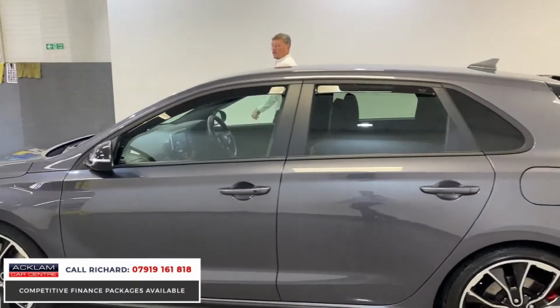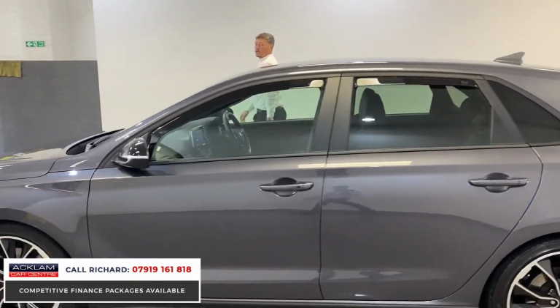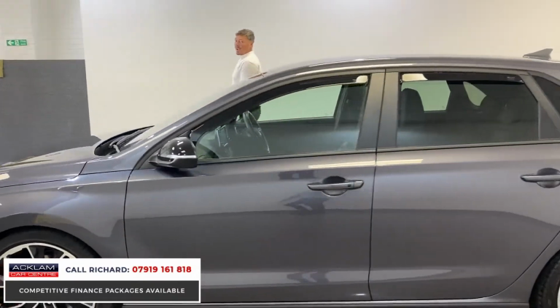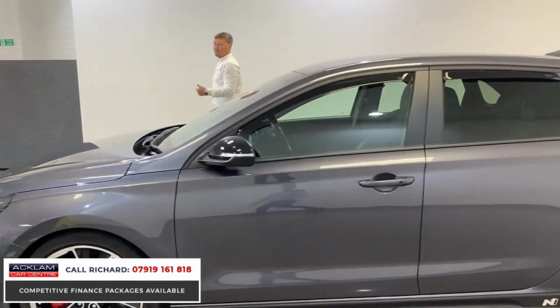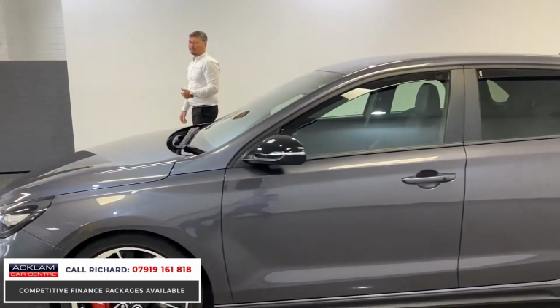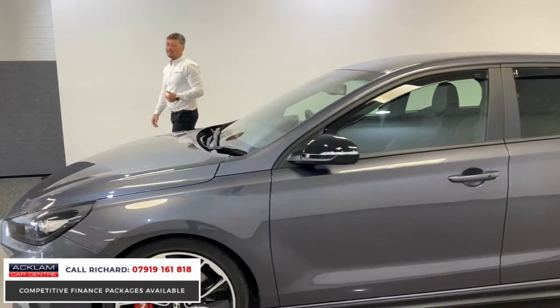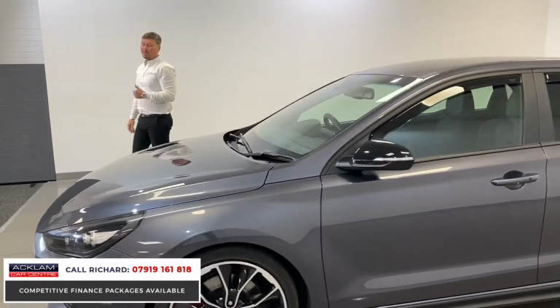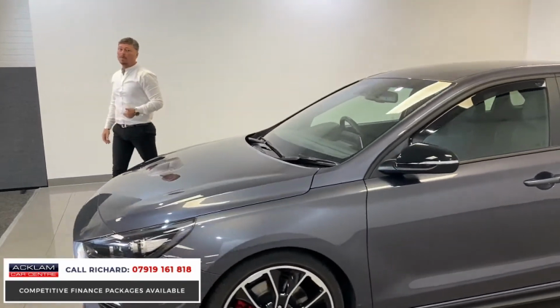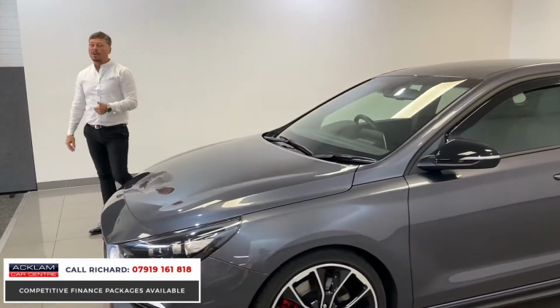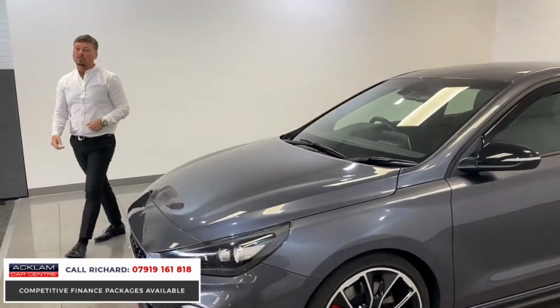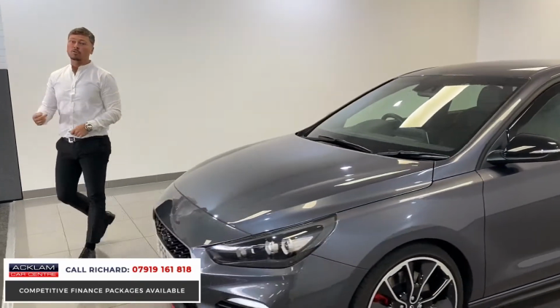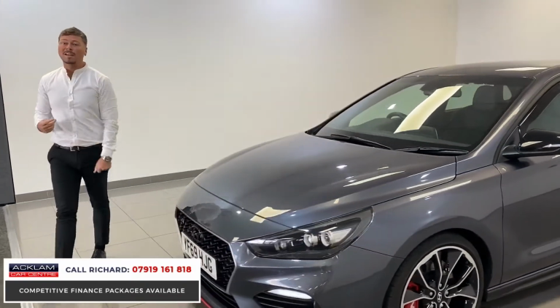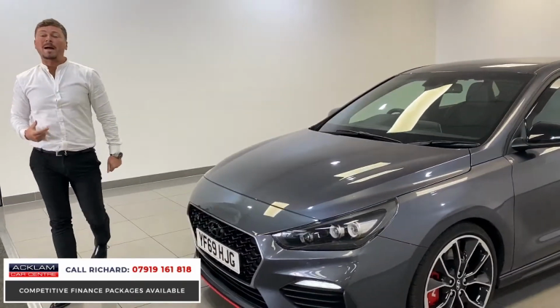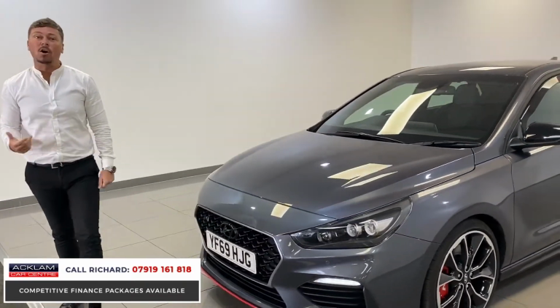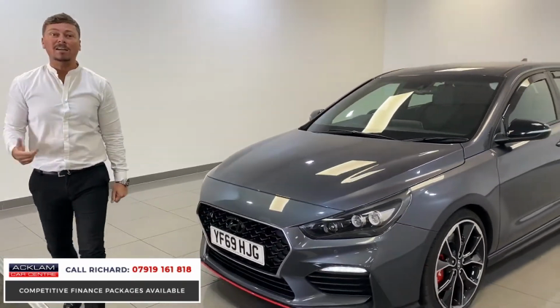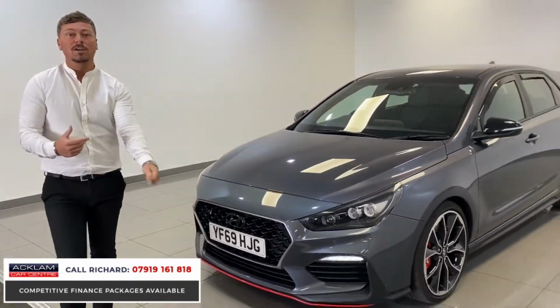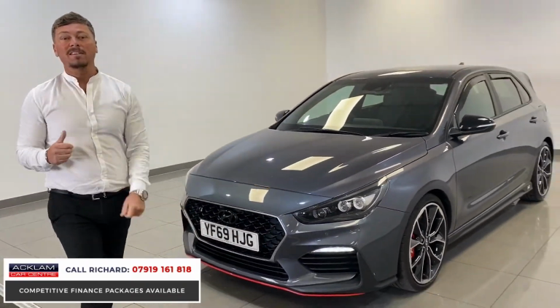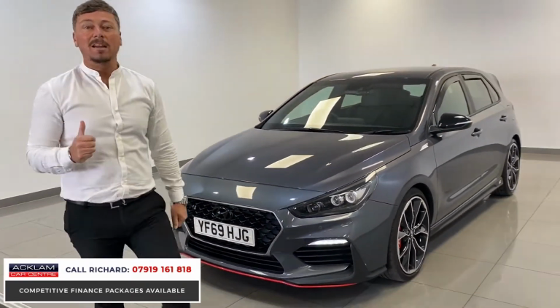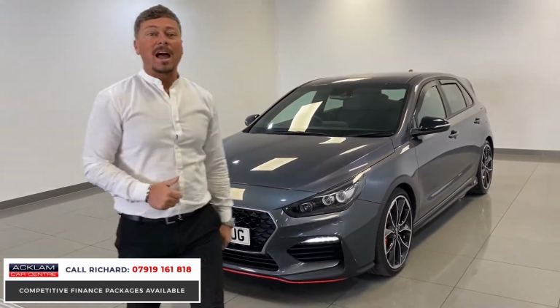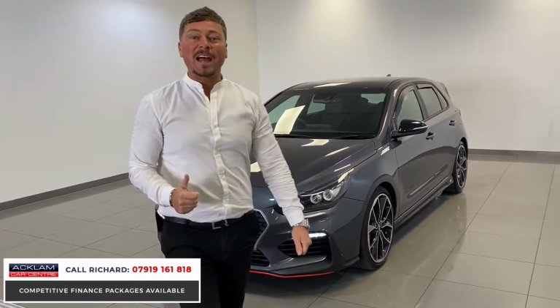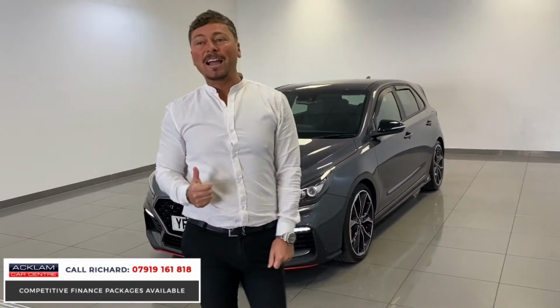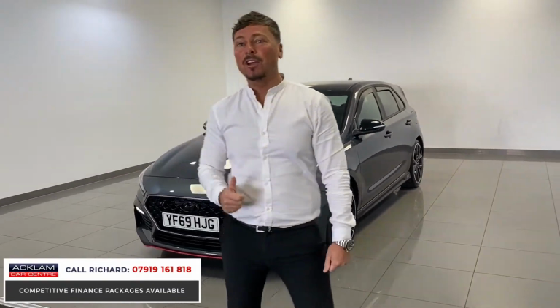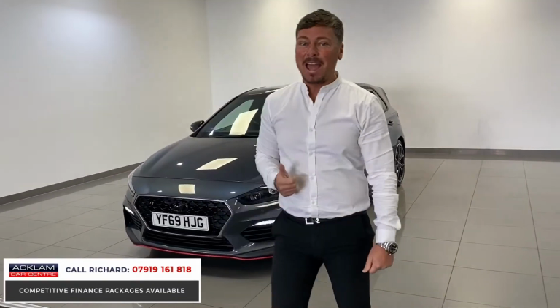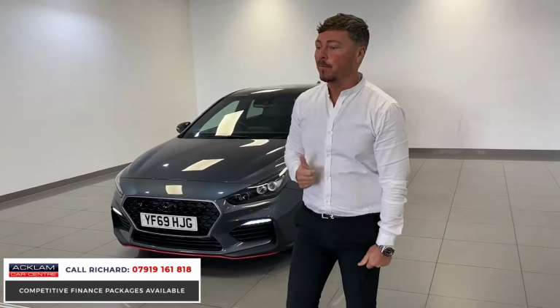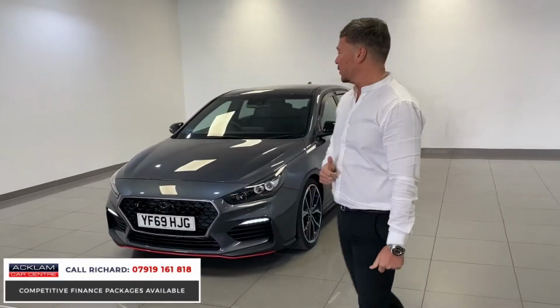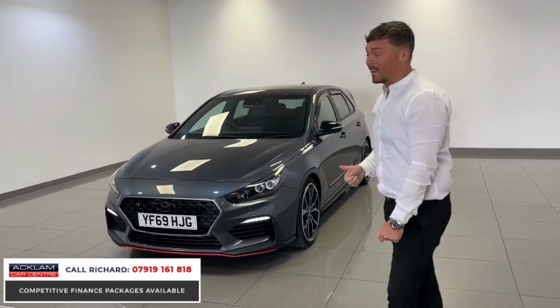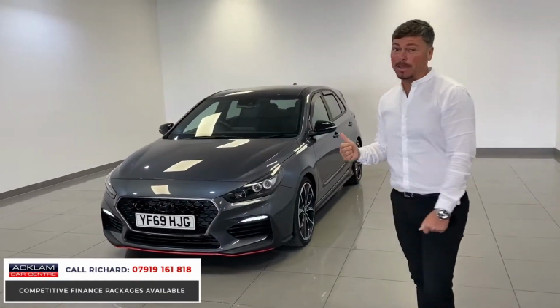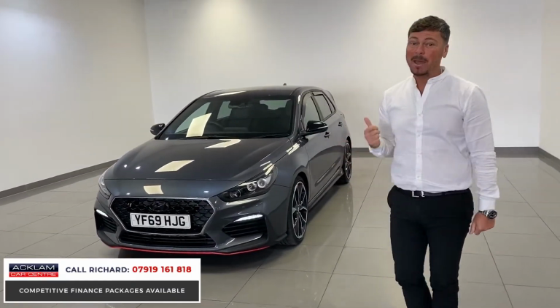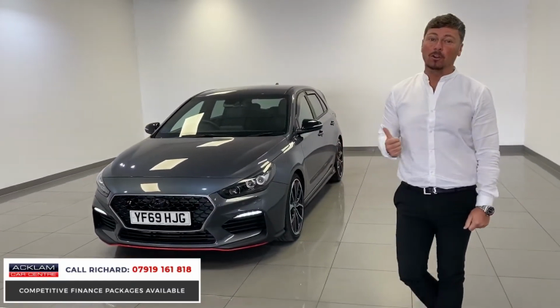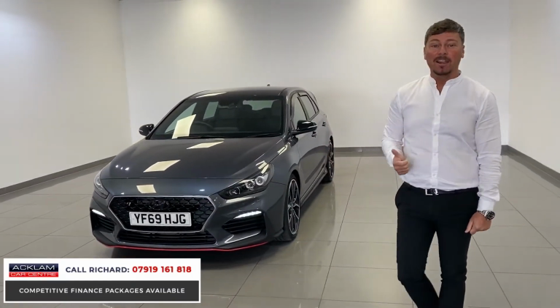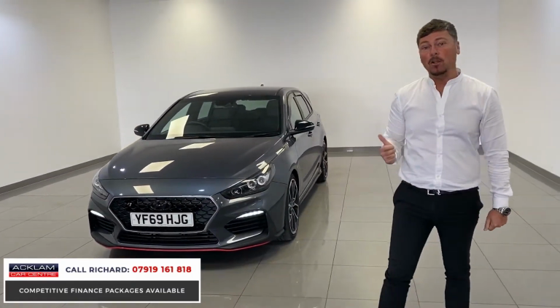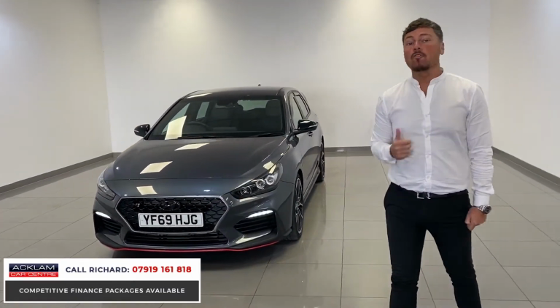I've just arrived today — the first one we've ever had. A true track-inspired hot hatch, this is a Hyundai i30 N Performance, 2-litre petrol, little rocket.